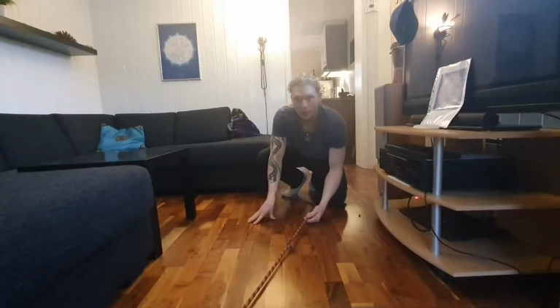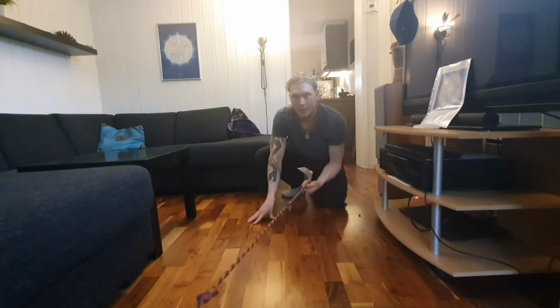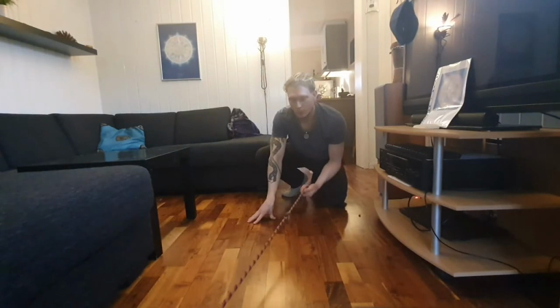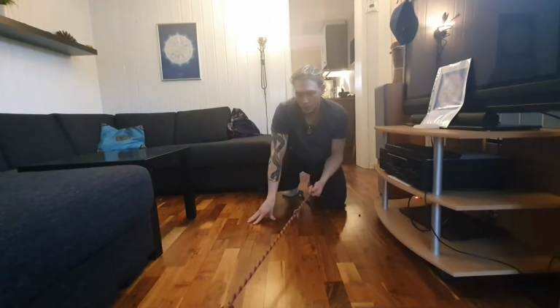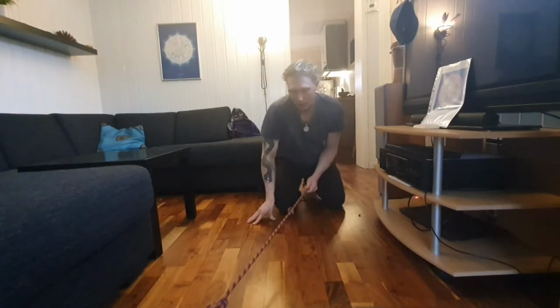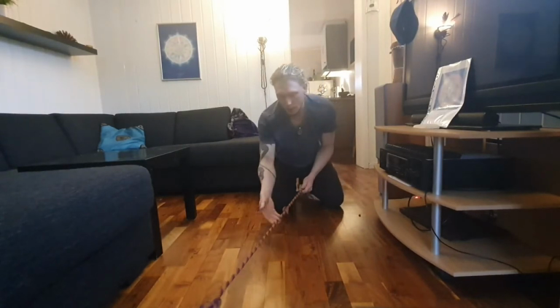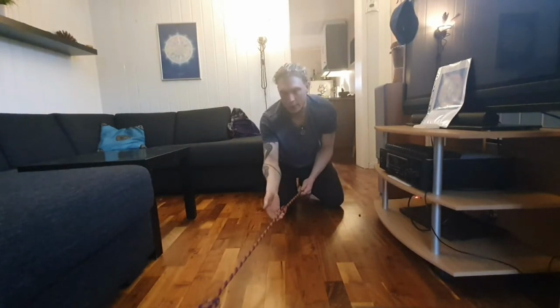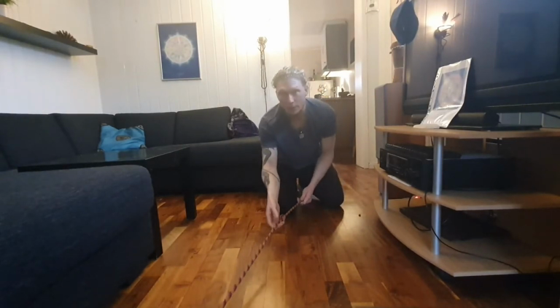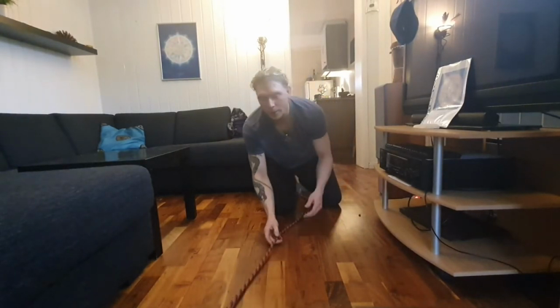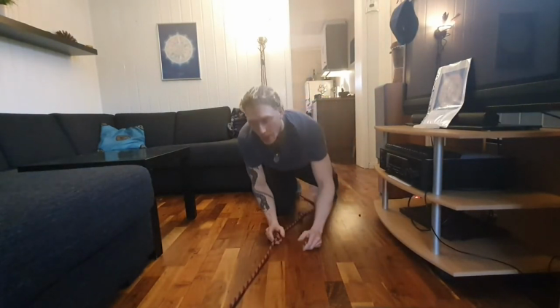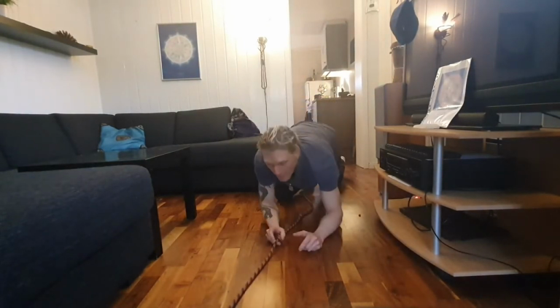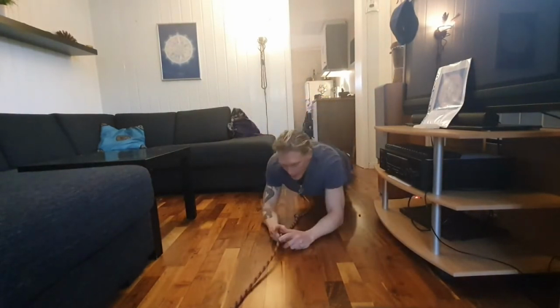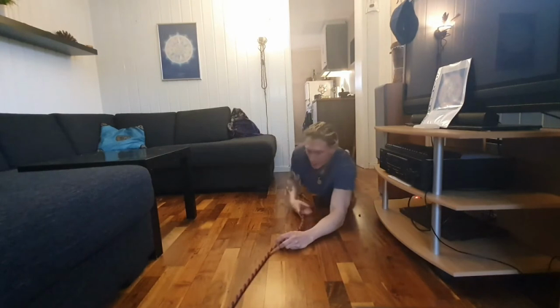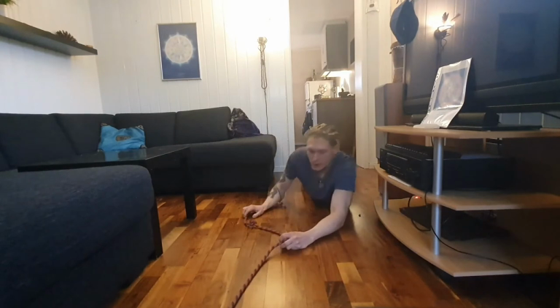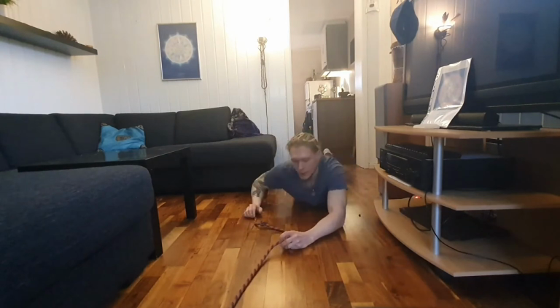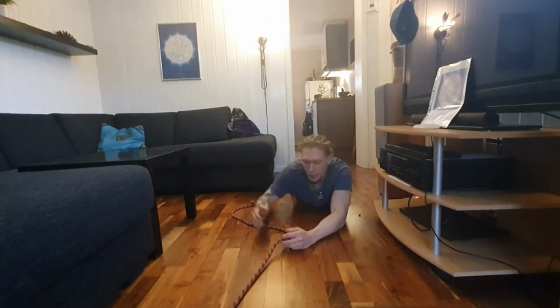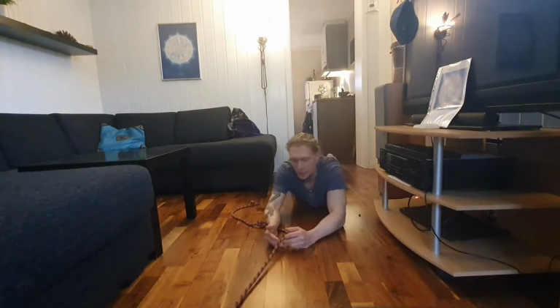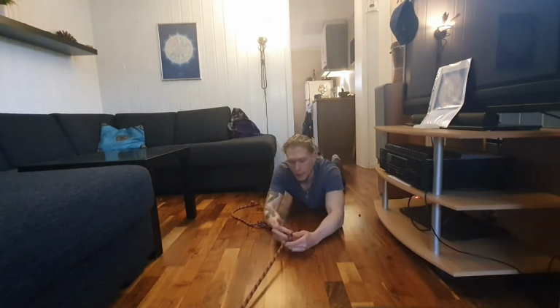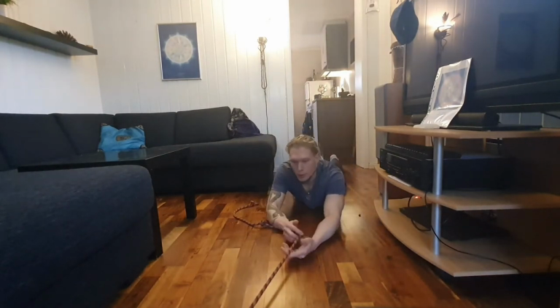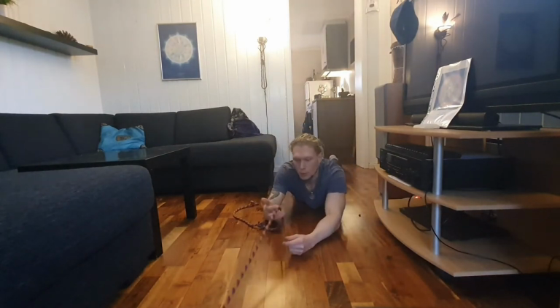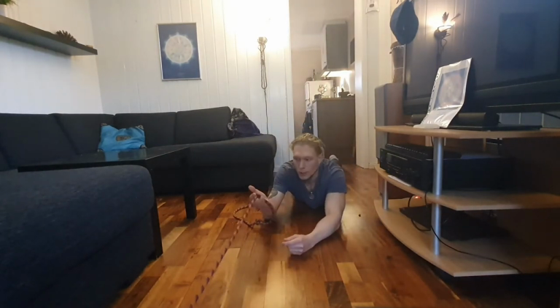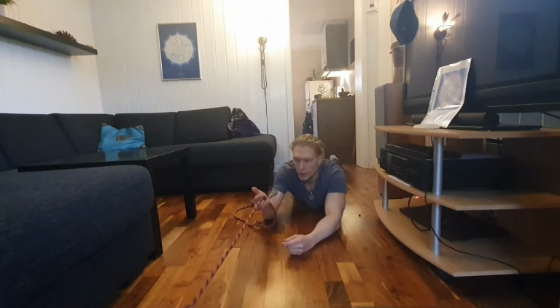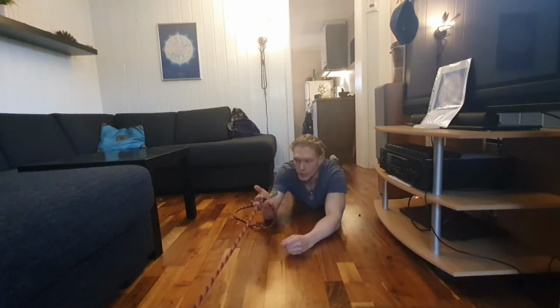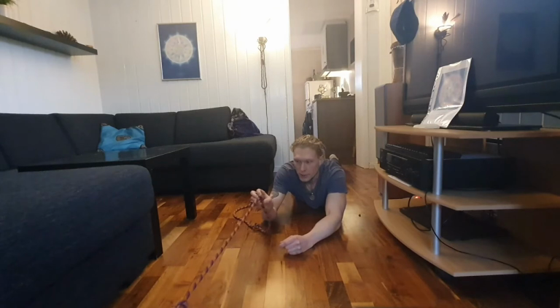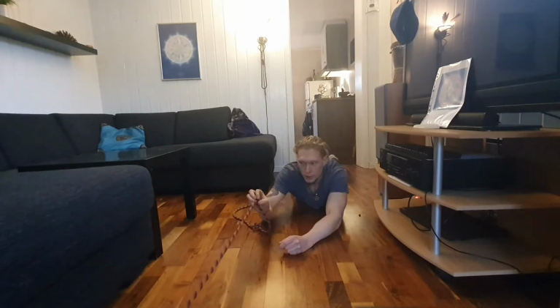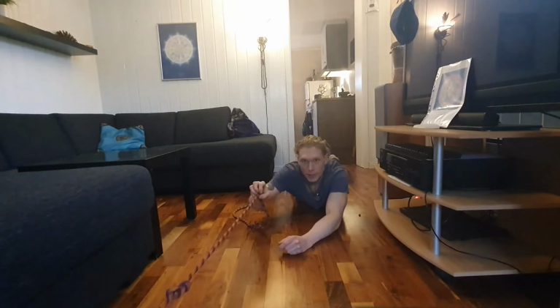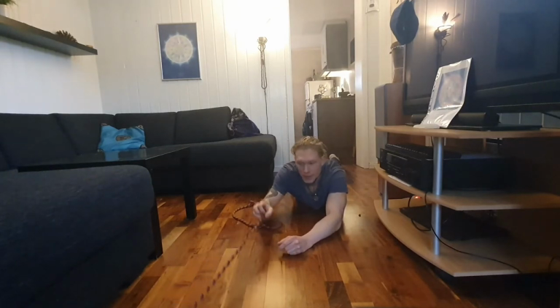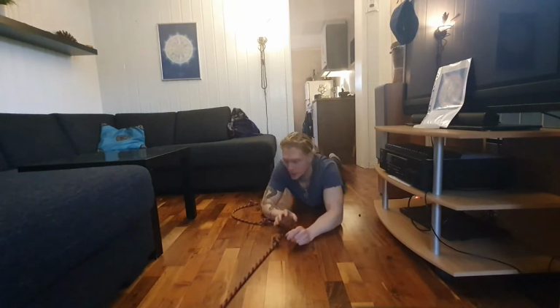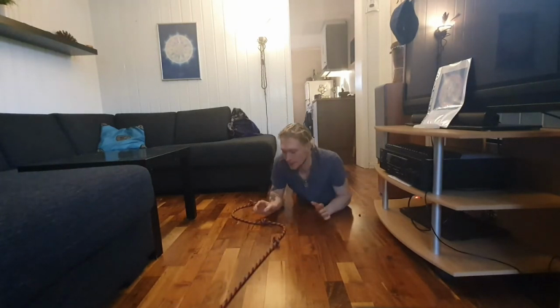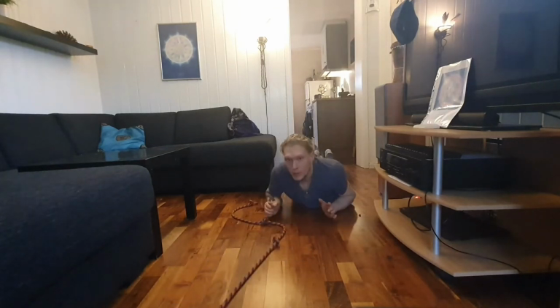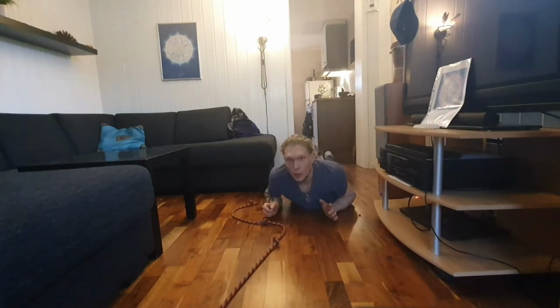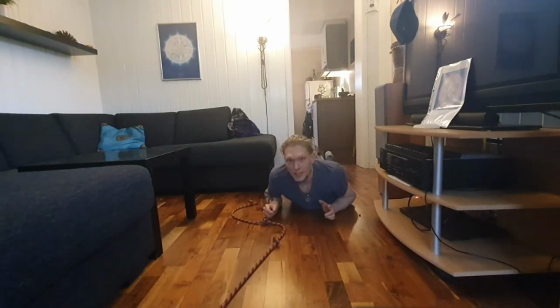So basically what we are doing now is pulling ourselves along the ground. For those of us who are into climbing, we can use those small nuts here to connect our fingers. So it will look like this.